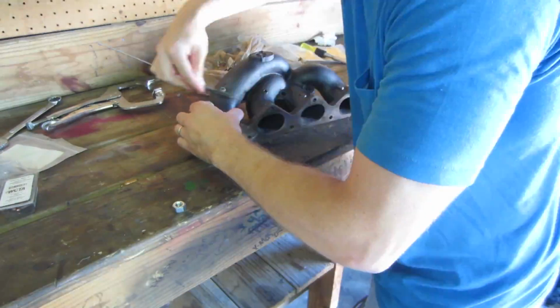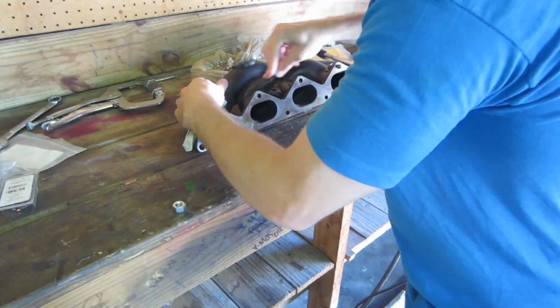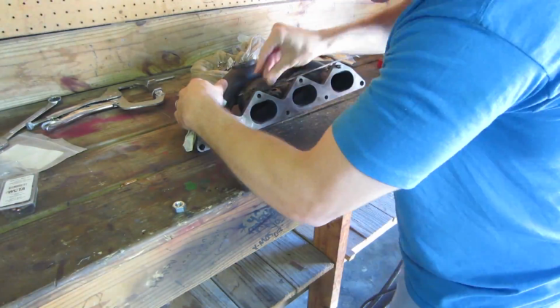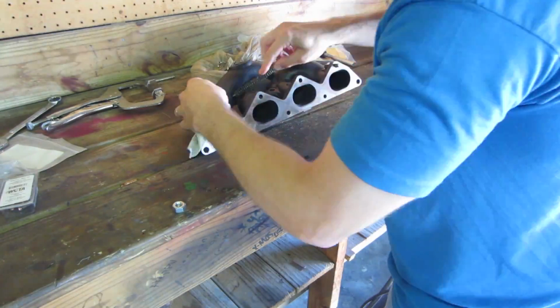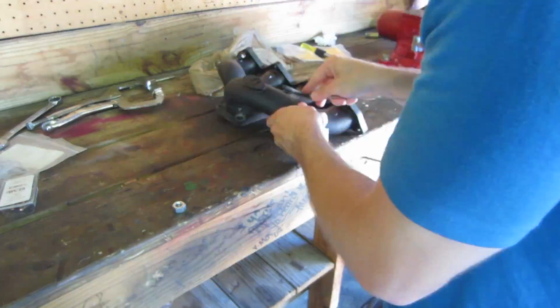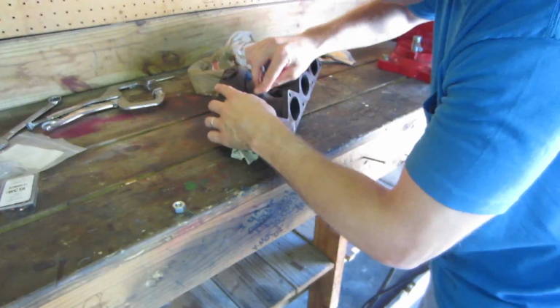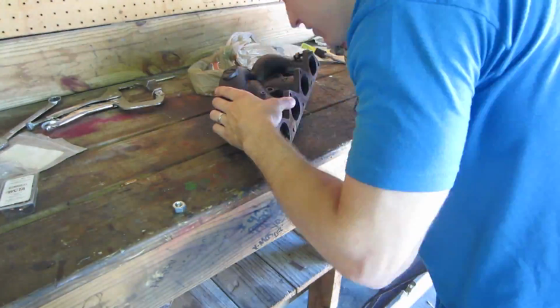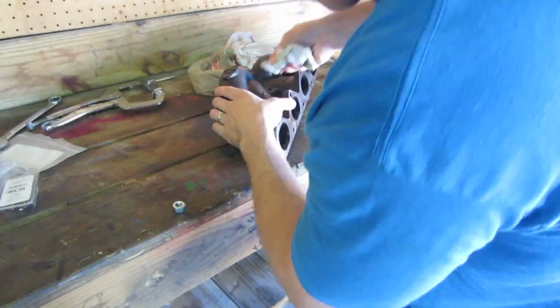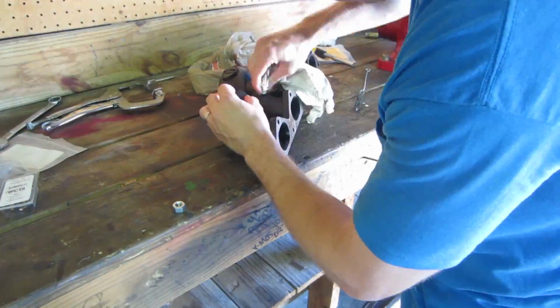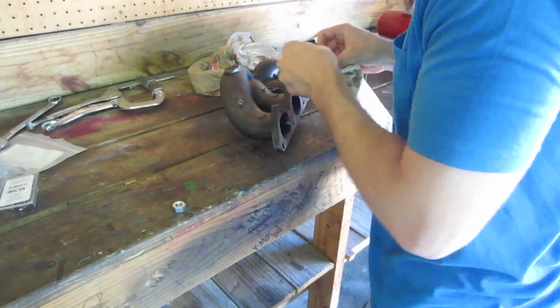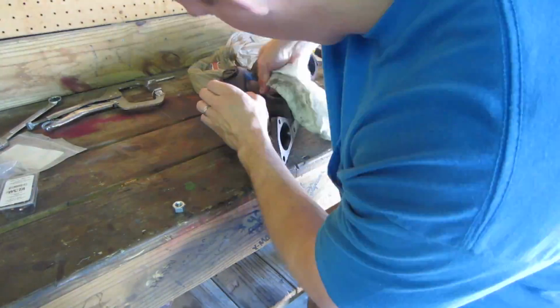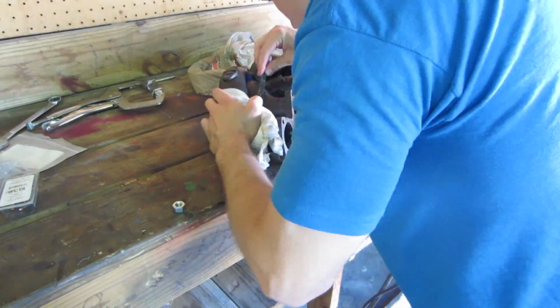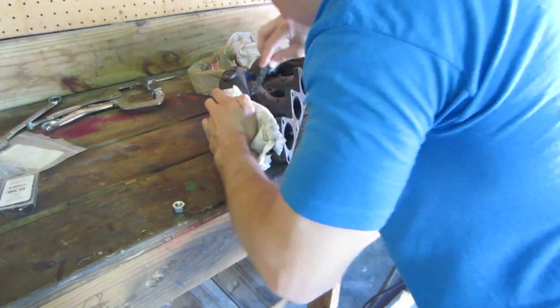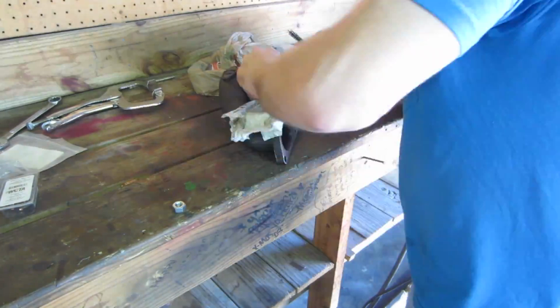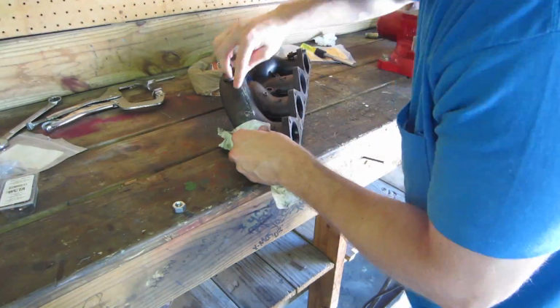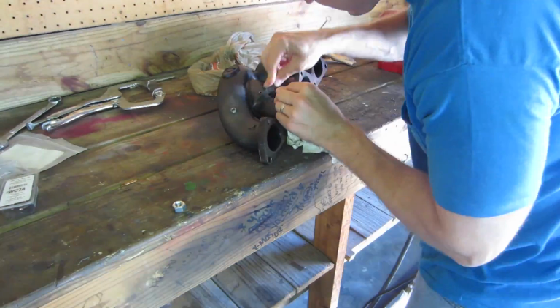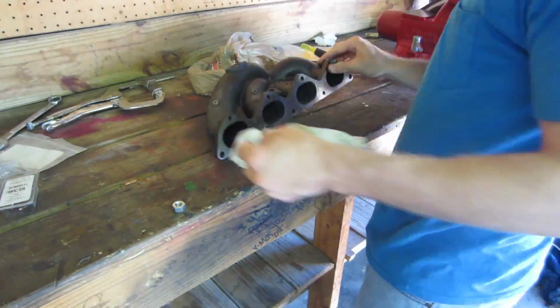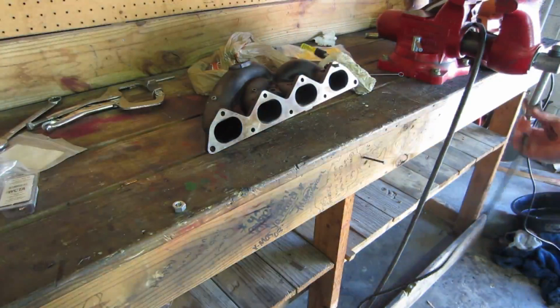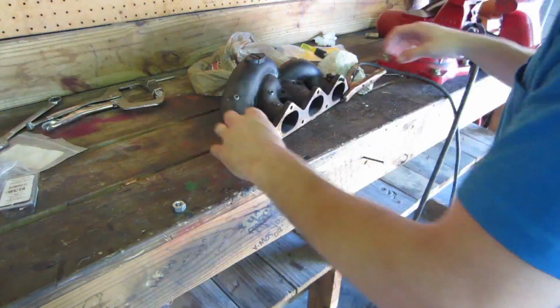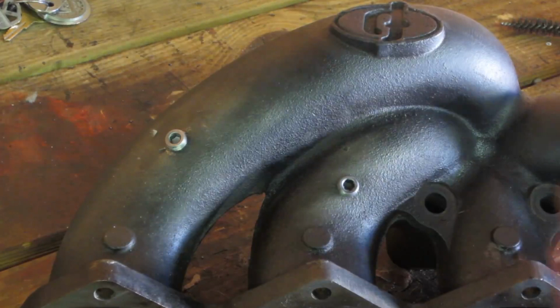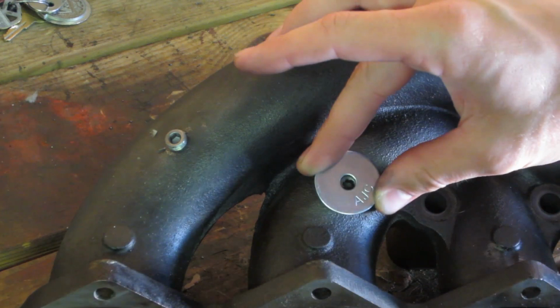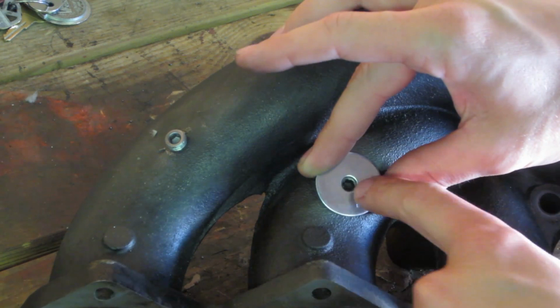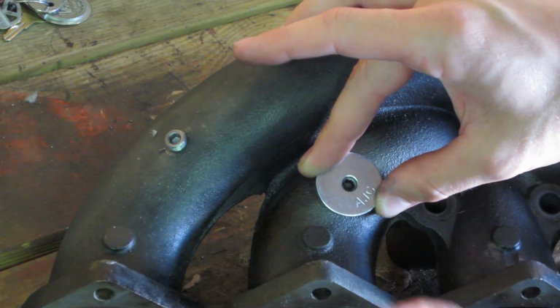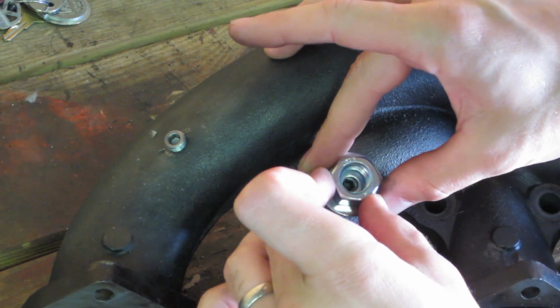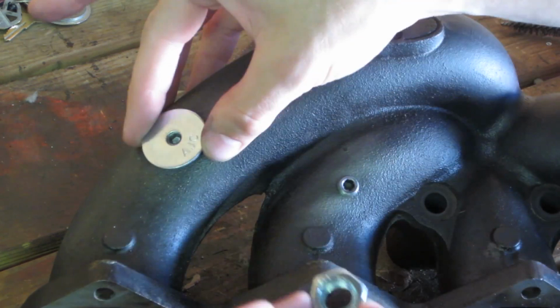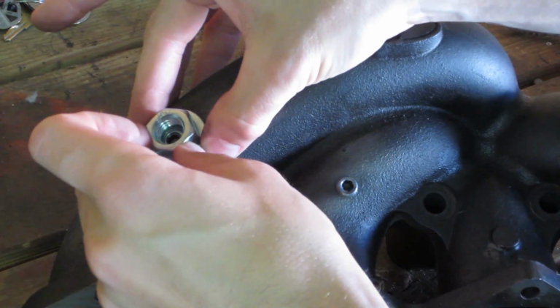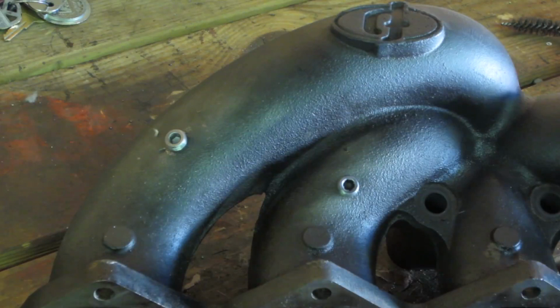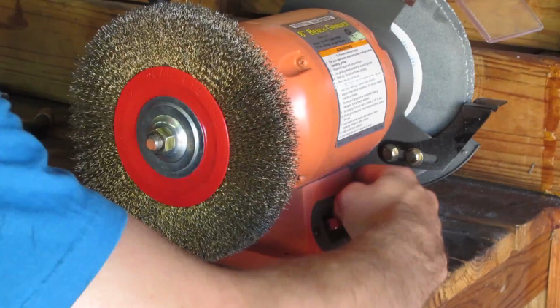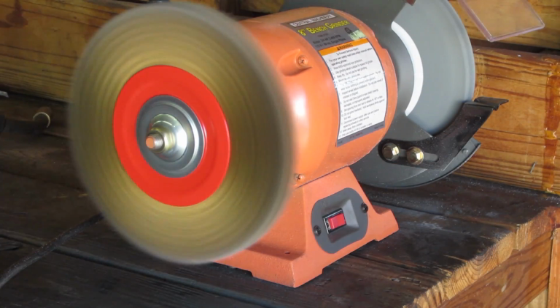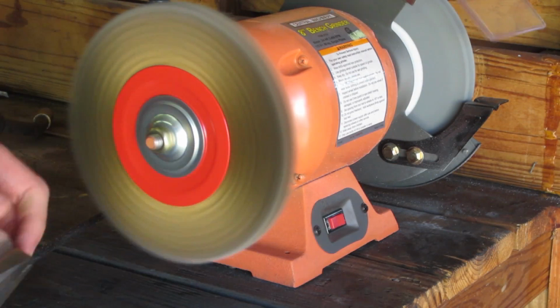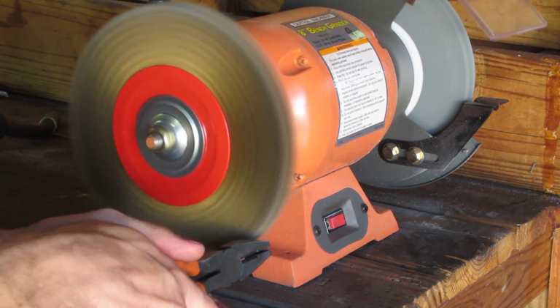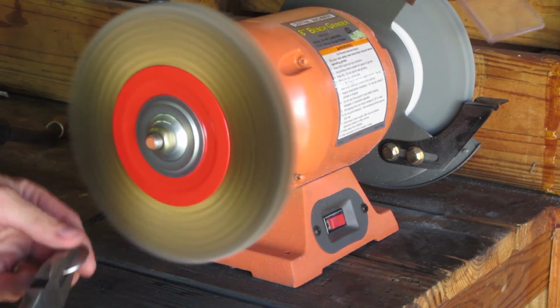We would do the same thing to remove the other seized plug, and you get to see the entire process this time. This method has worked for me before, but after the amount of time and effort spent on this extraction, I will be sure to incorporate the welder into many more extractions.